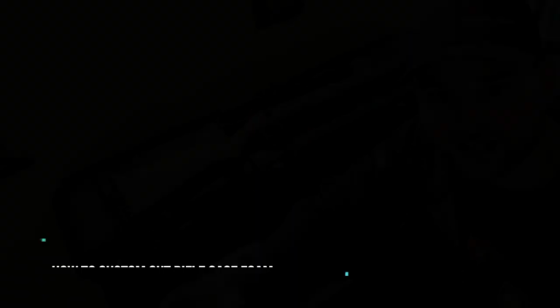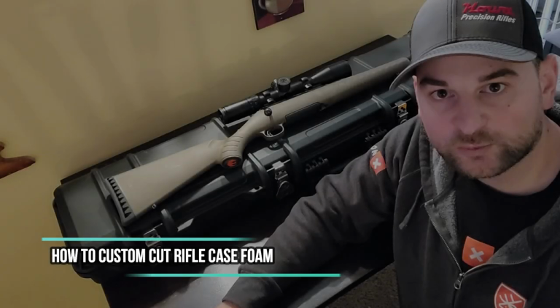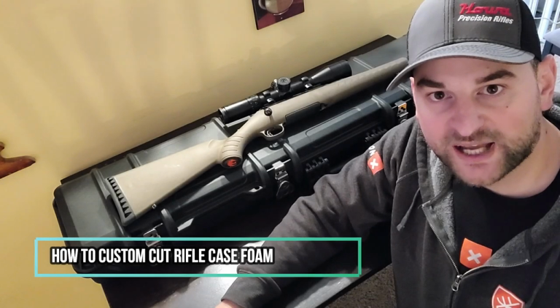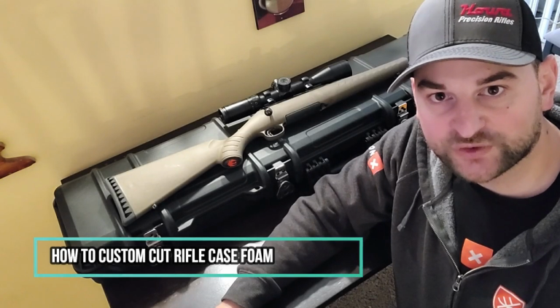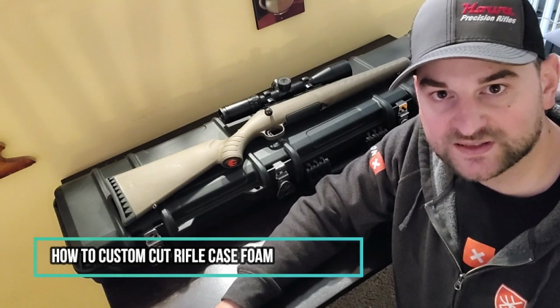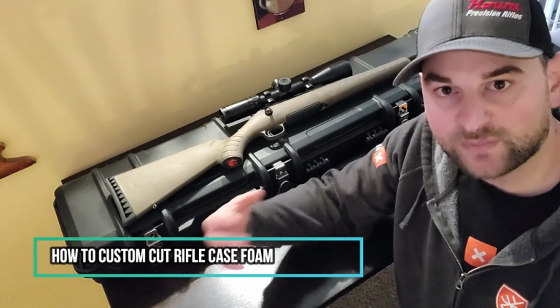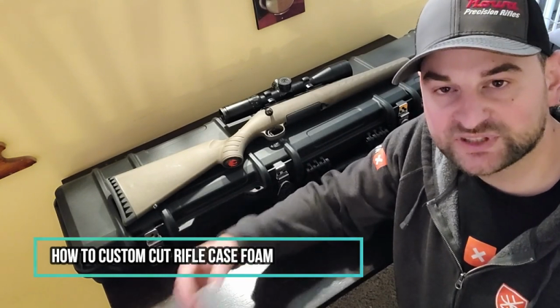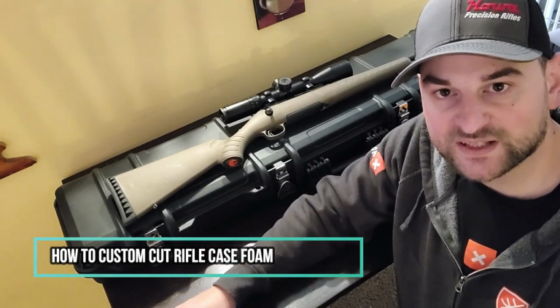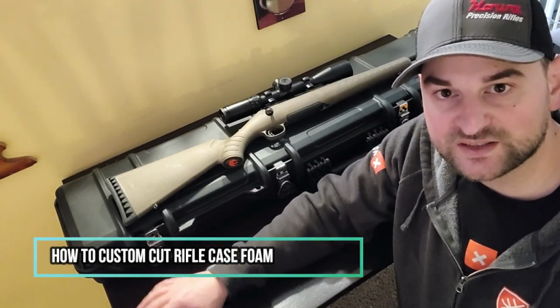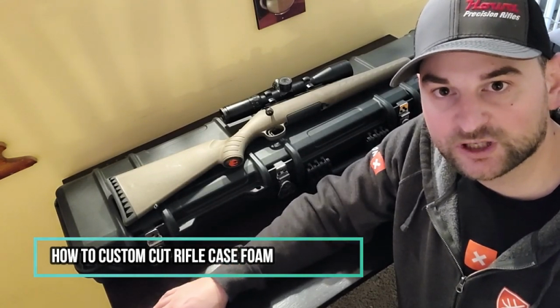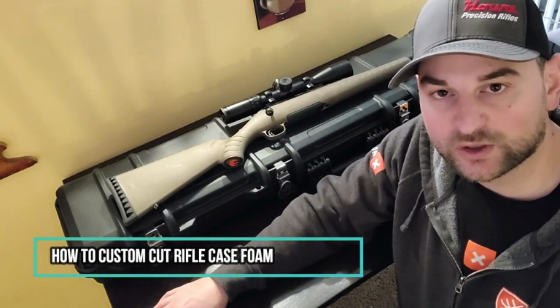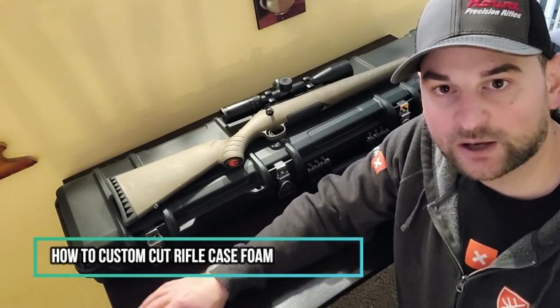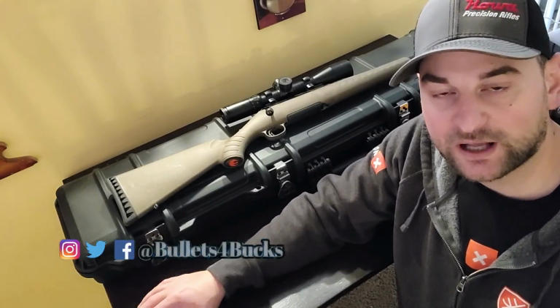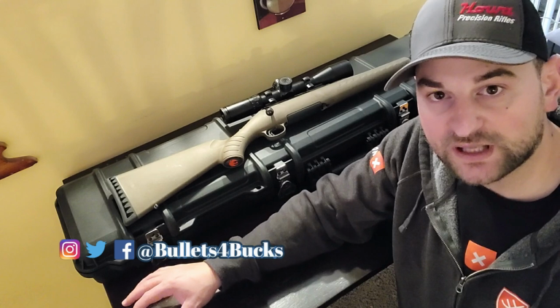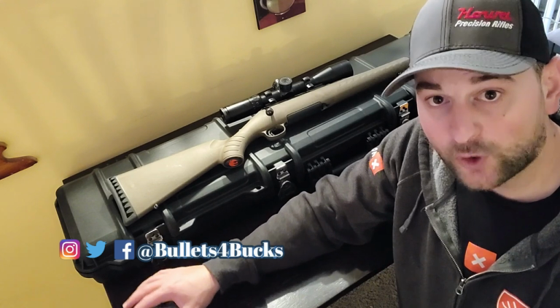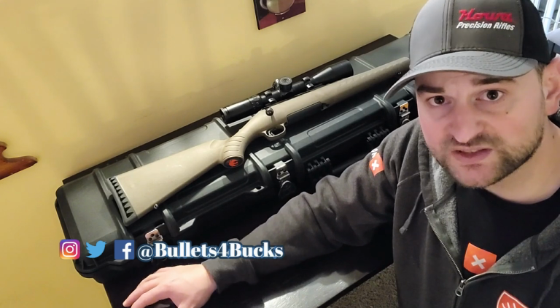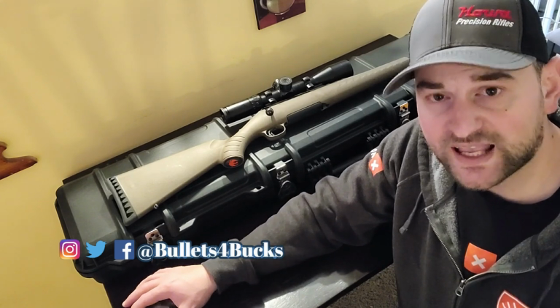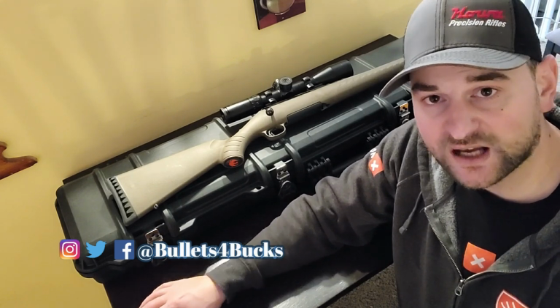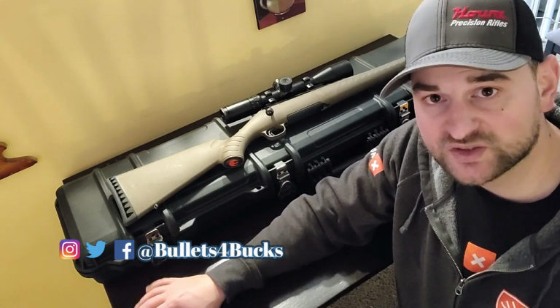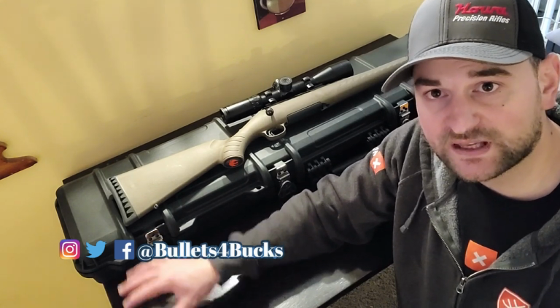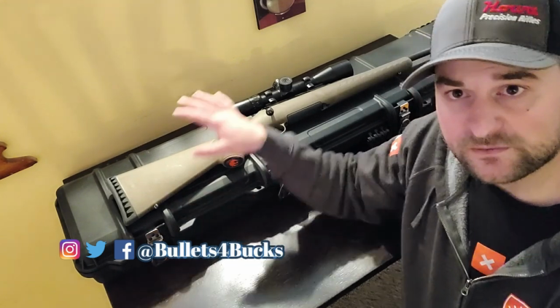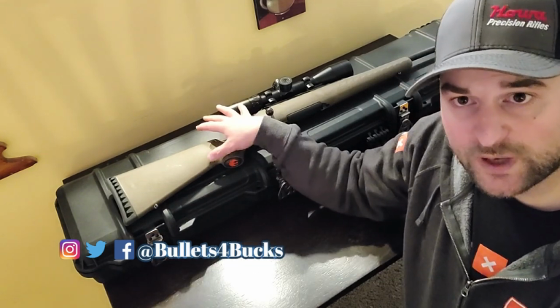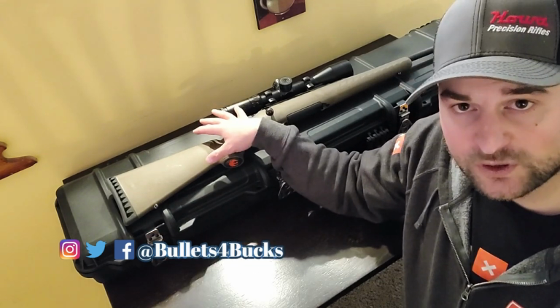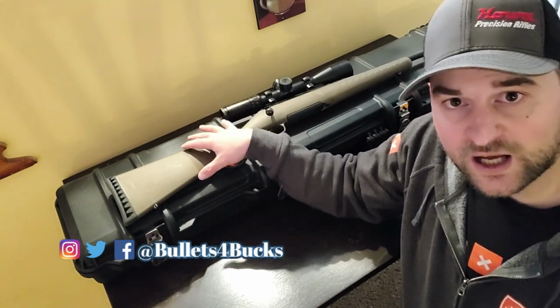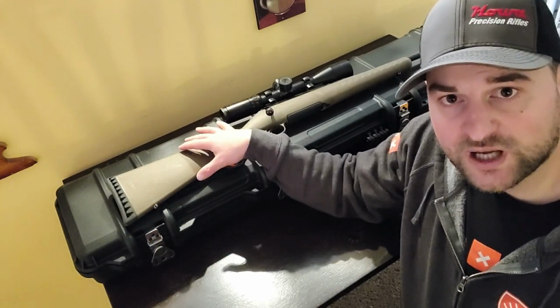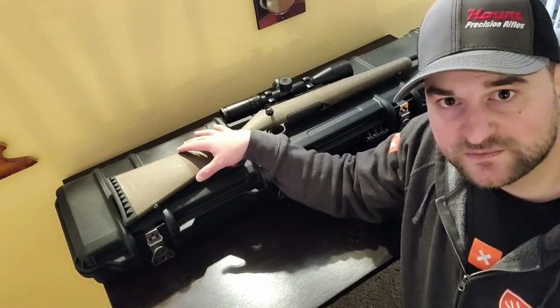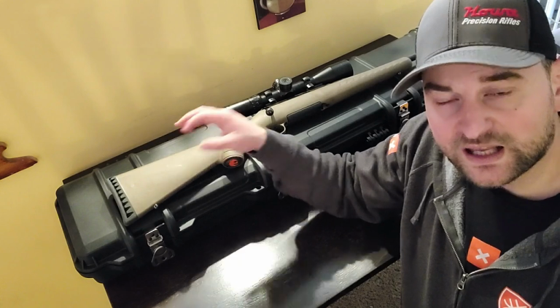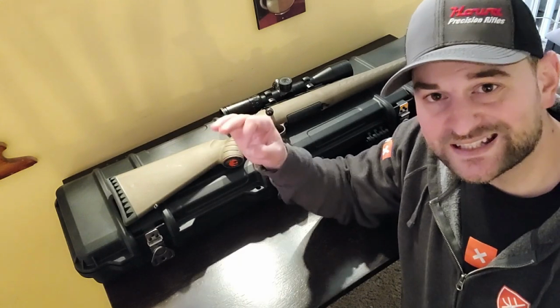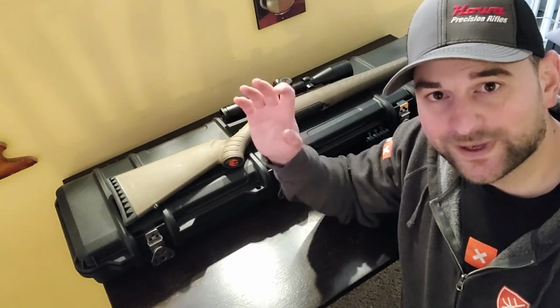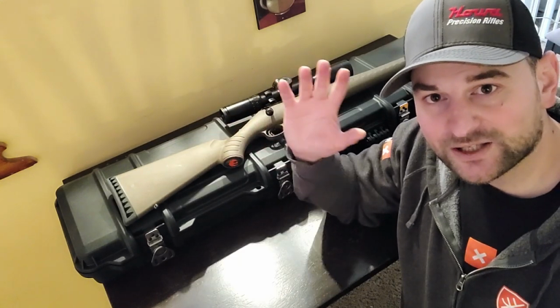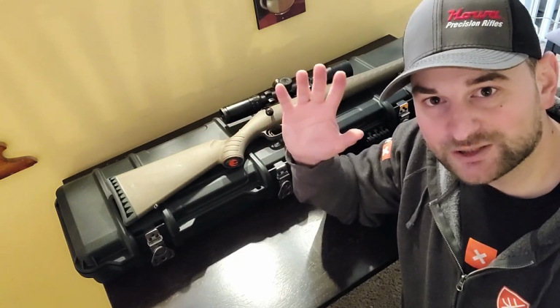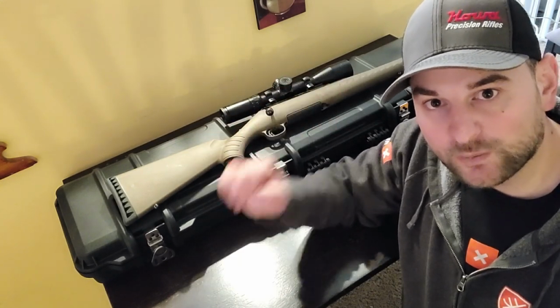Hello there and welcome back to Bolts for Bucks. My name is Steven Bresnau and today we're going to be going over how to cut out the foam inserts in a gun case so that they fit the rifle to a custom fit — the easy, quick, sweet and short way.